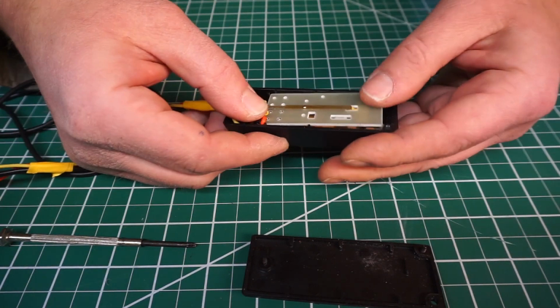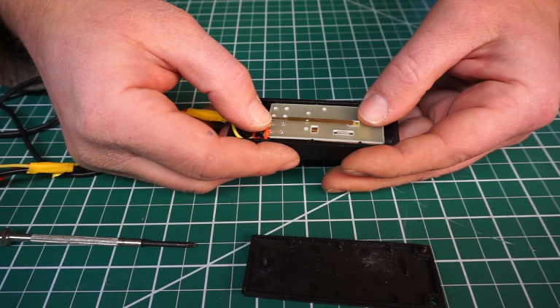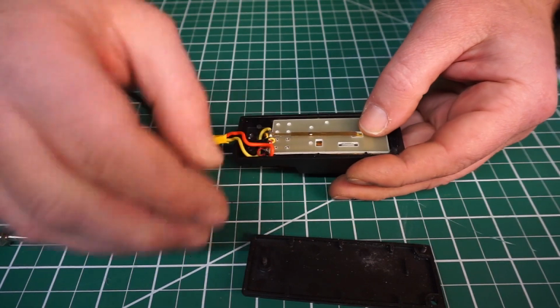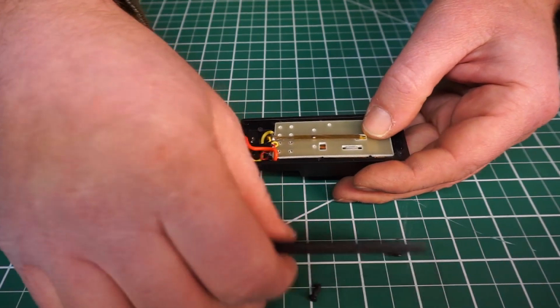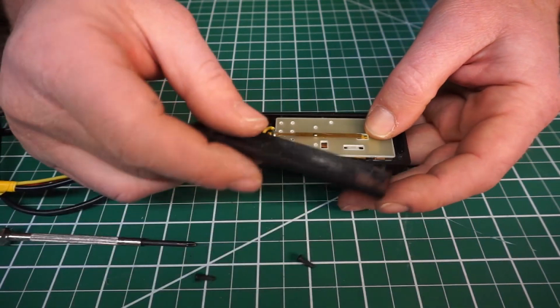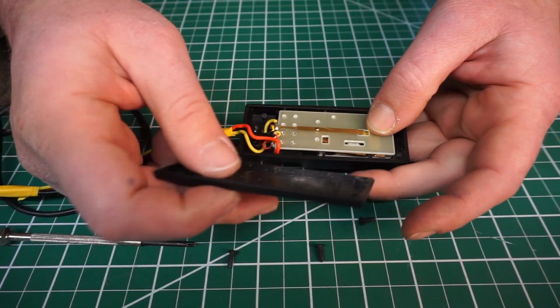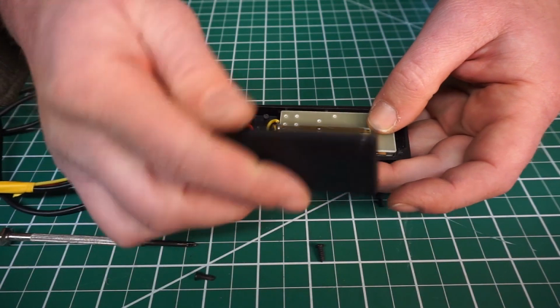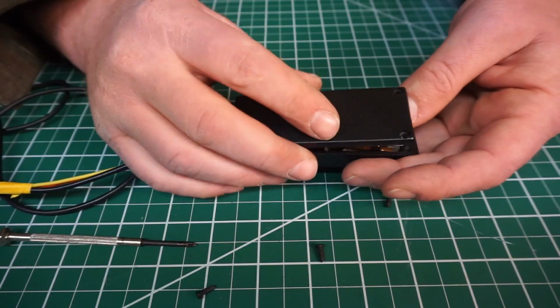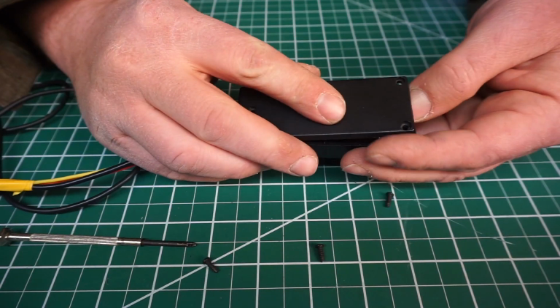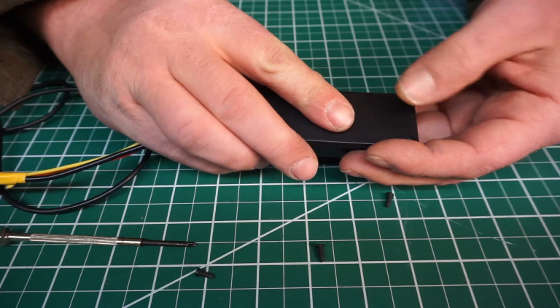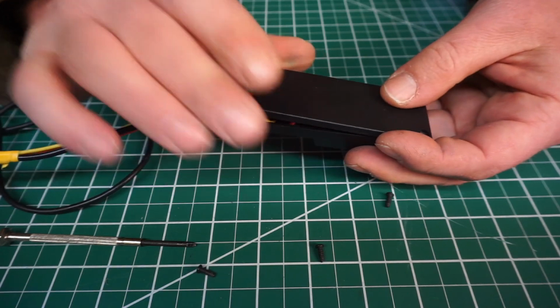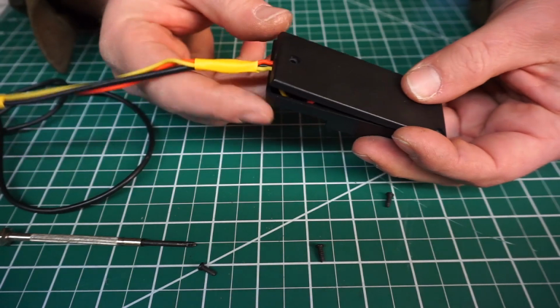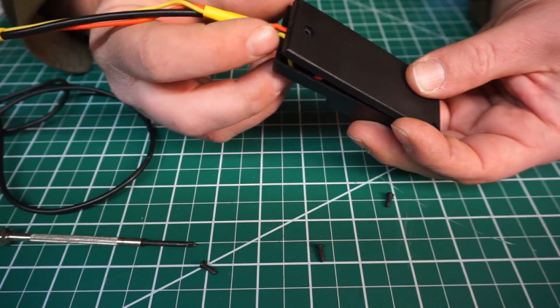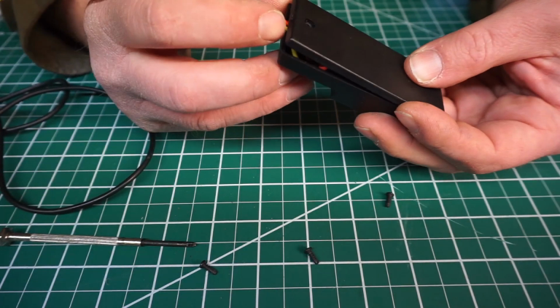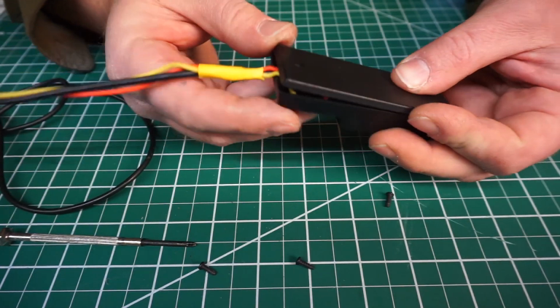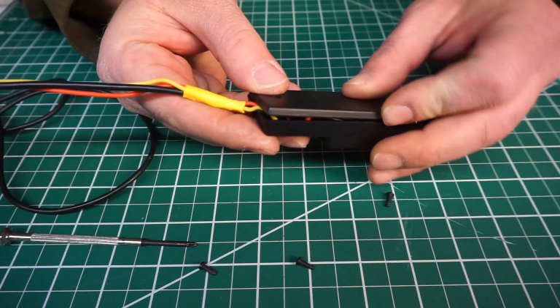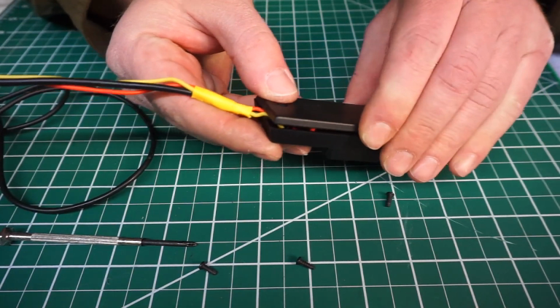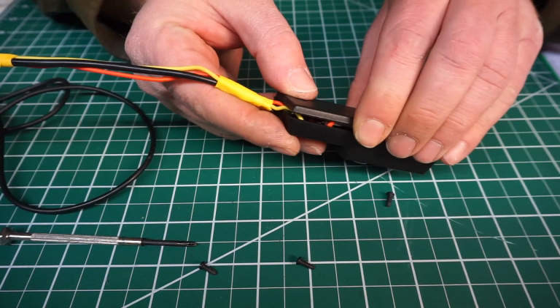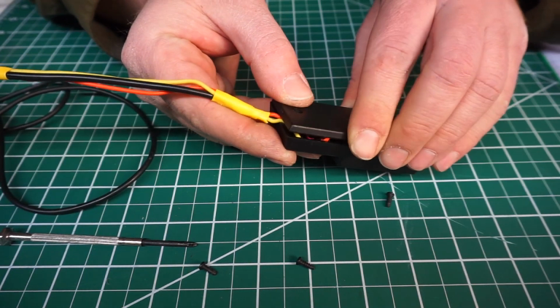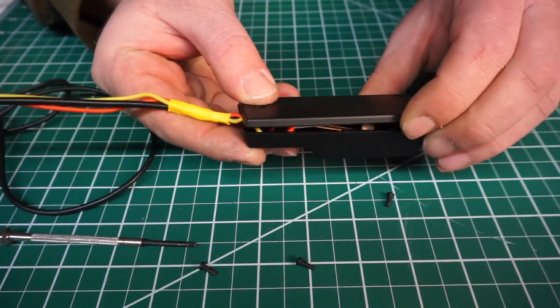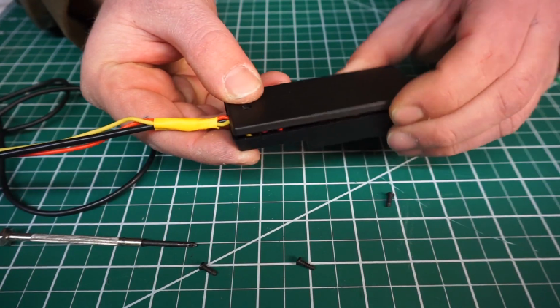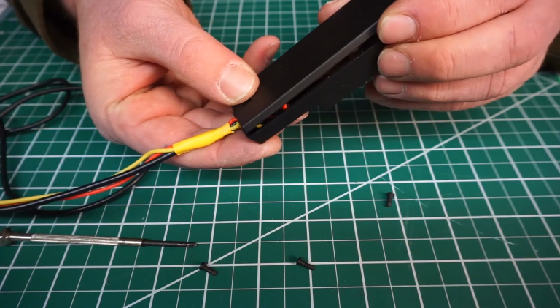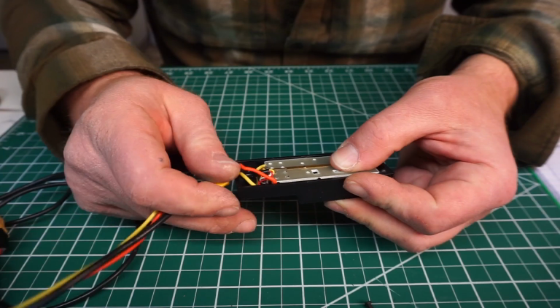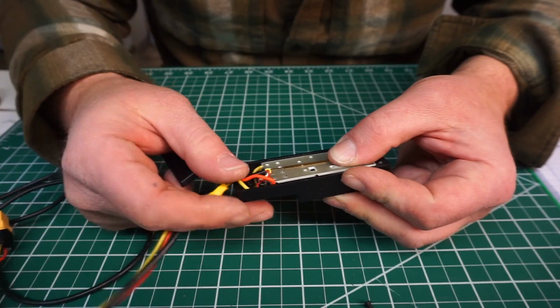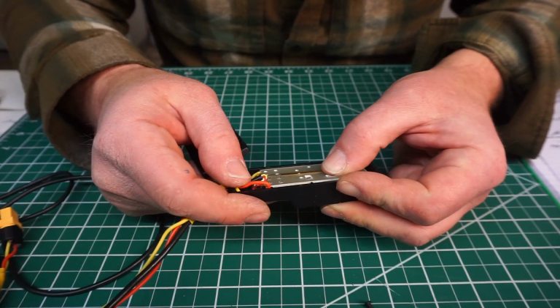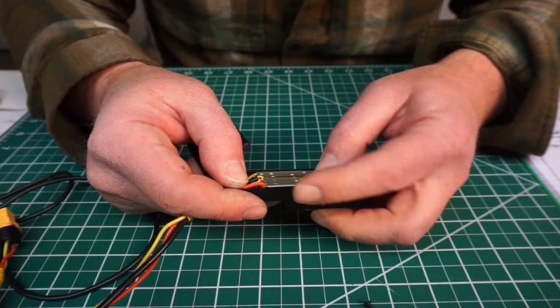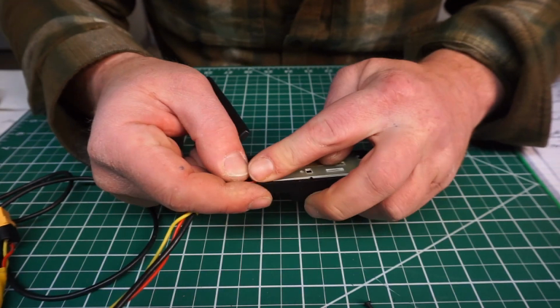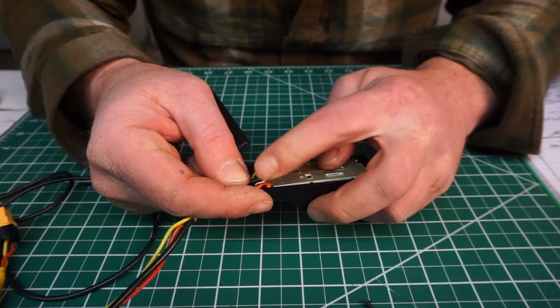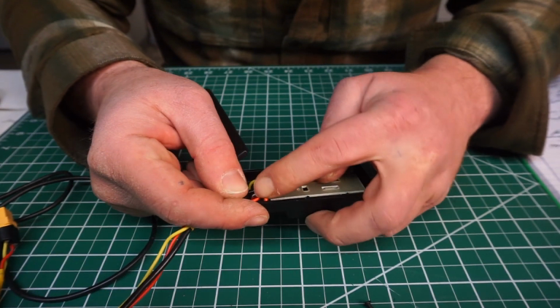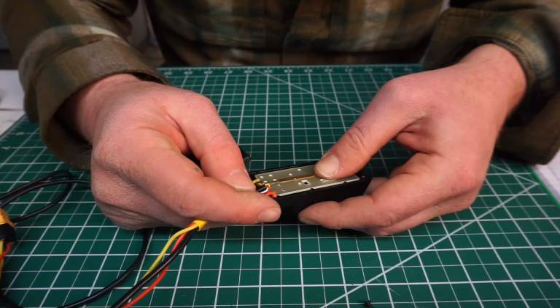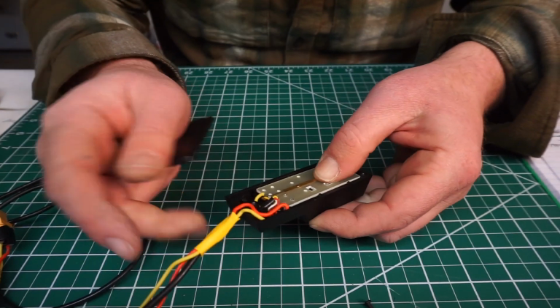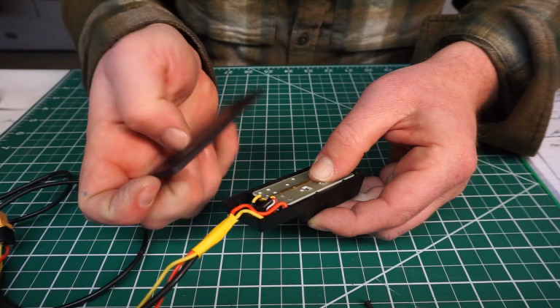Then the cover goes back on to hold it in place, making sure the wires are seated properly.